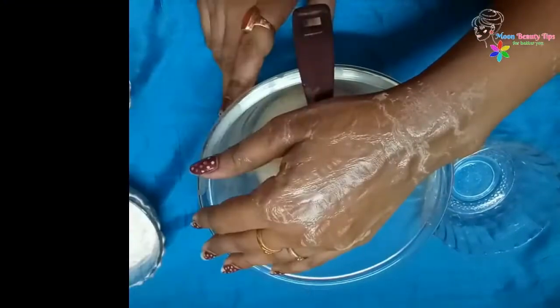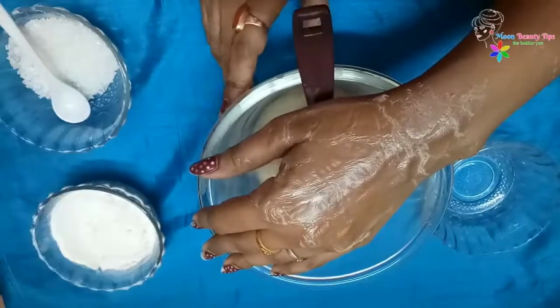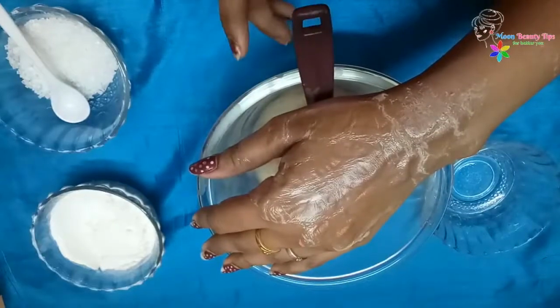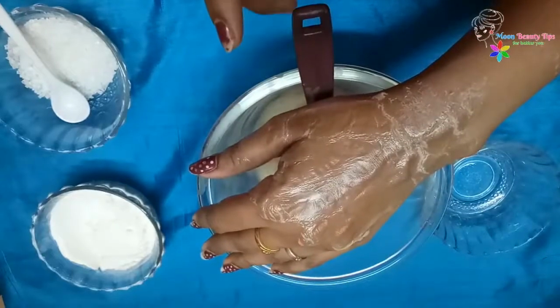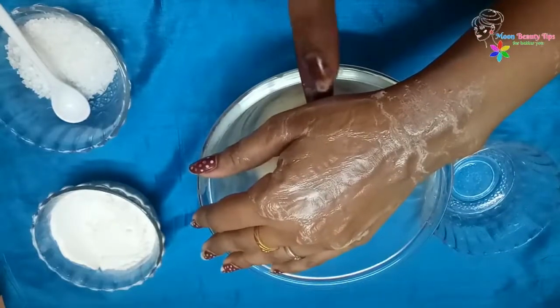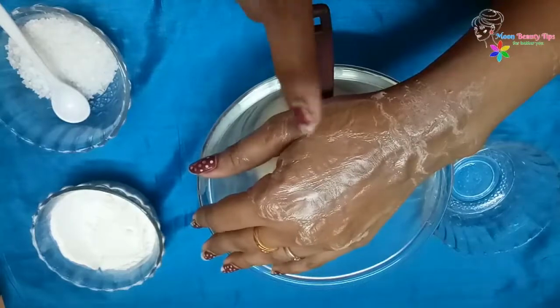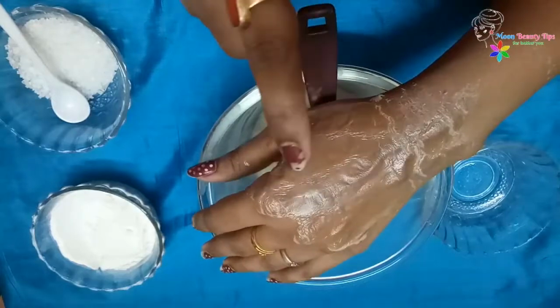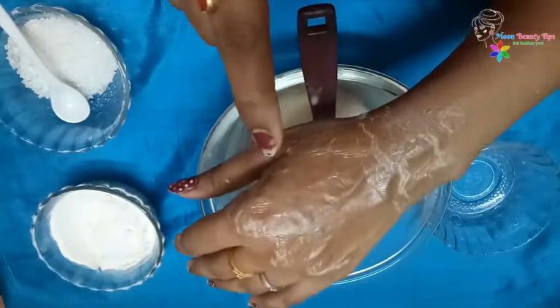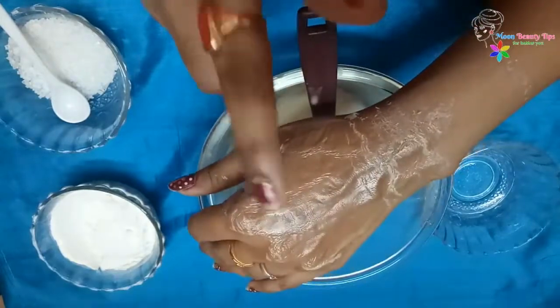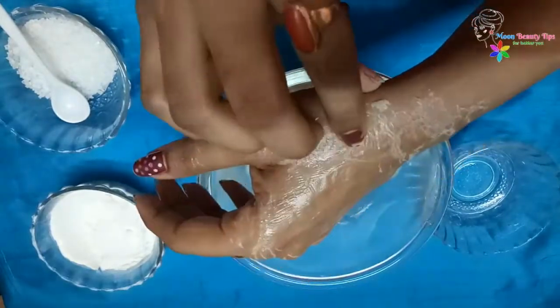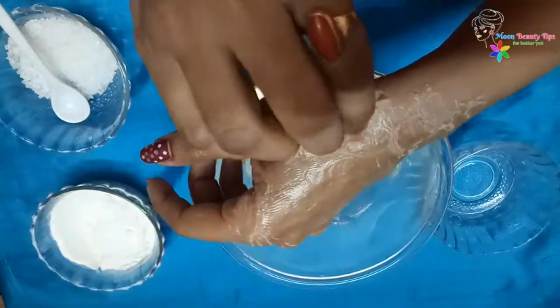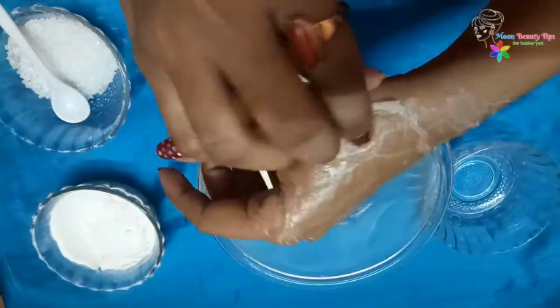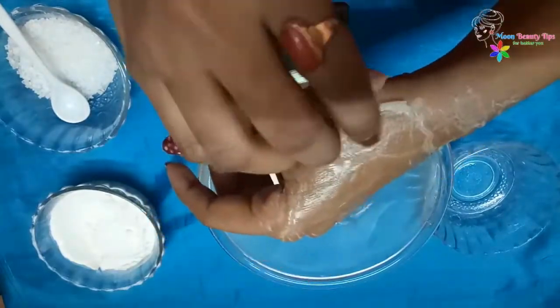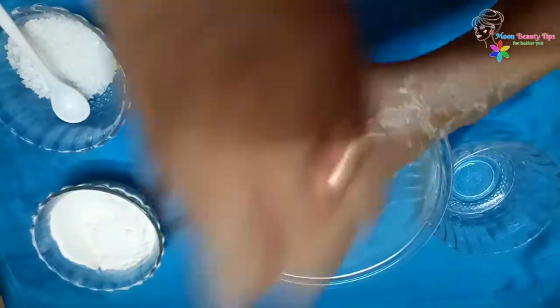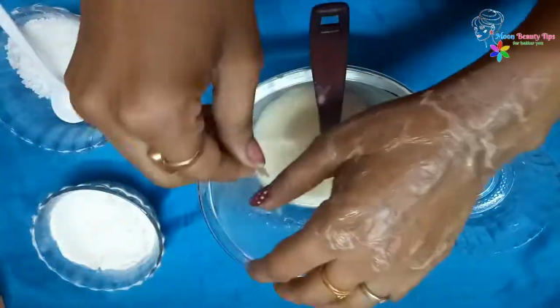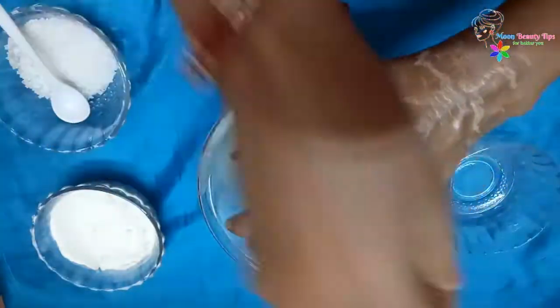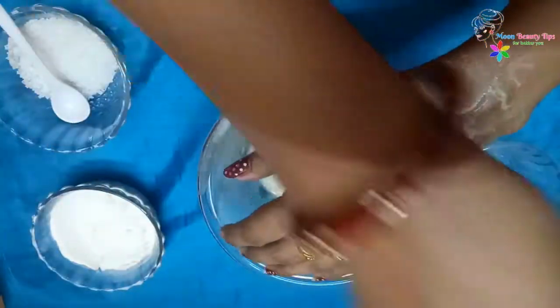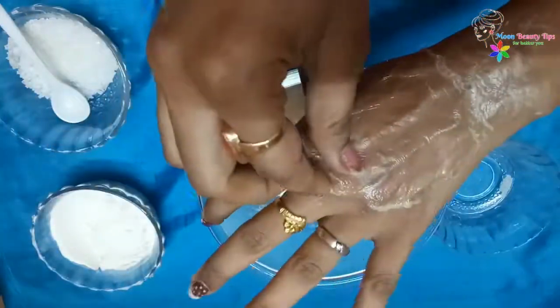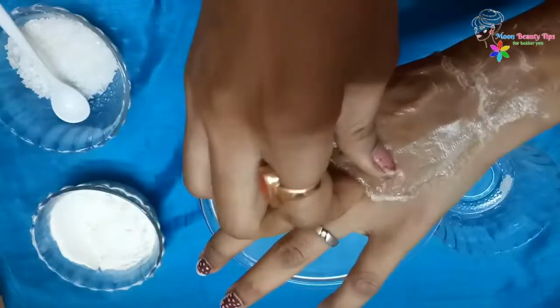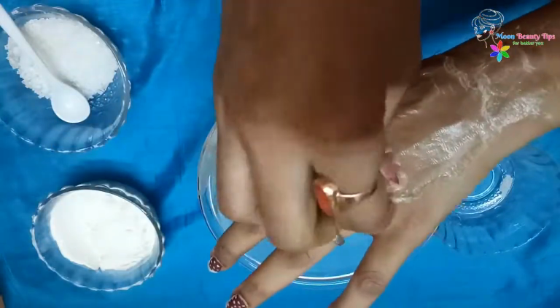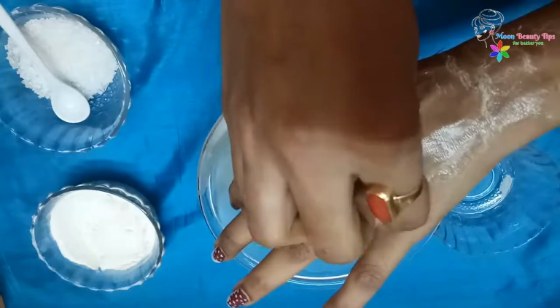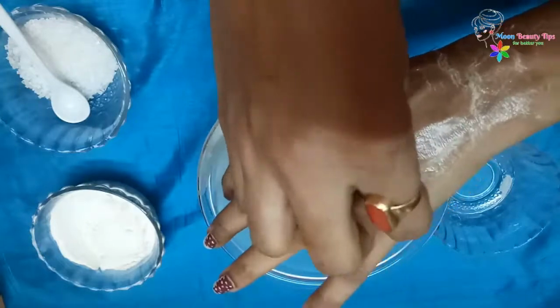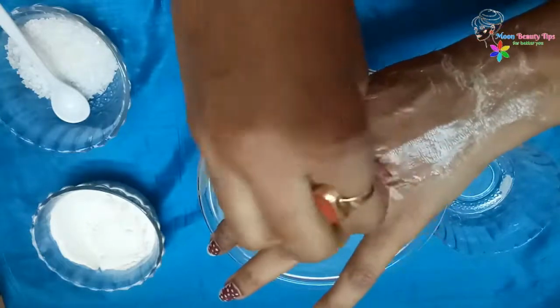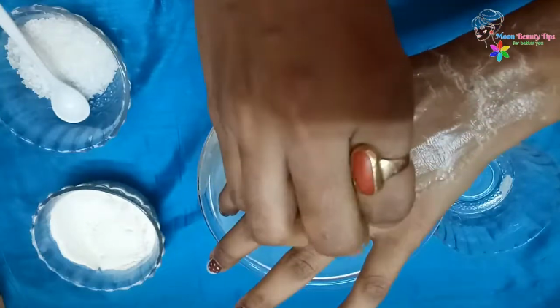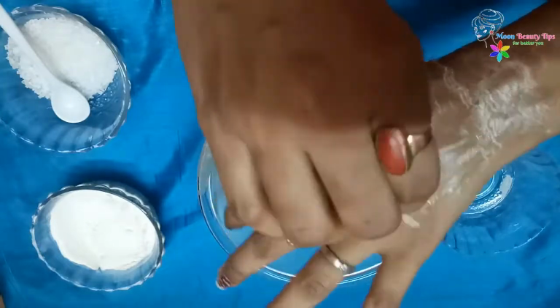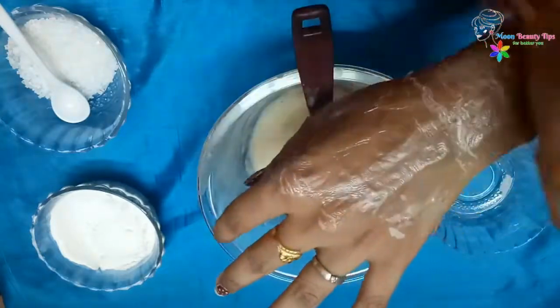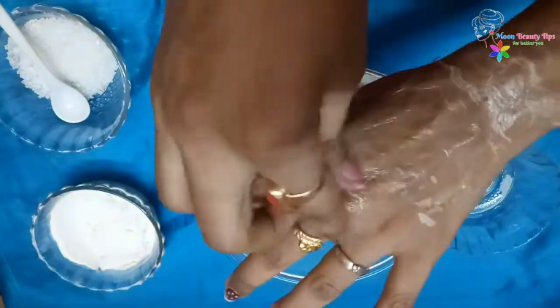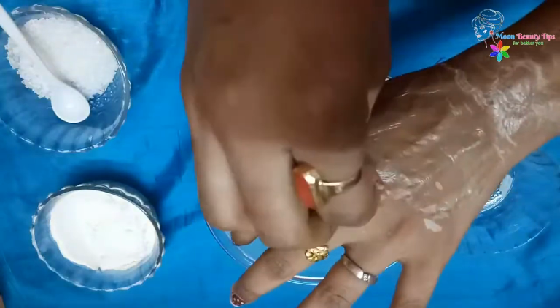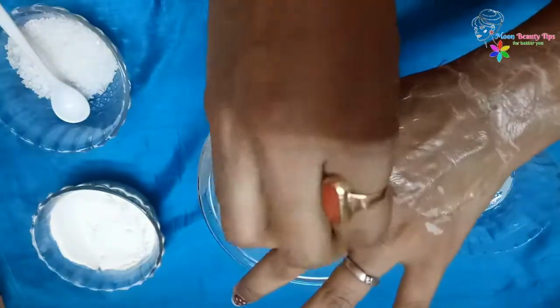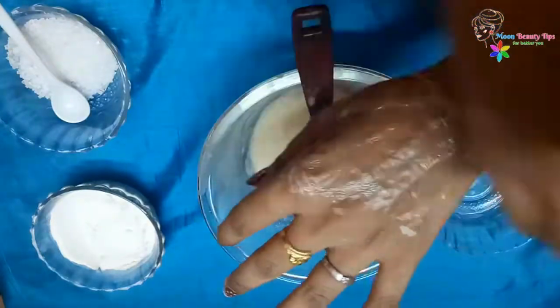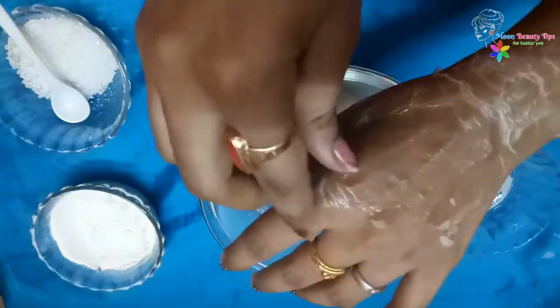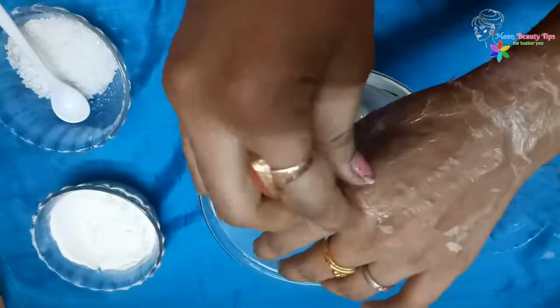Now rip it off. Just be careful not to hurt your skin as you pull. The quick whip will pluck the hairs without damaging your skin.